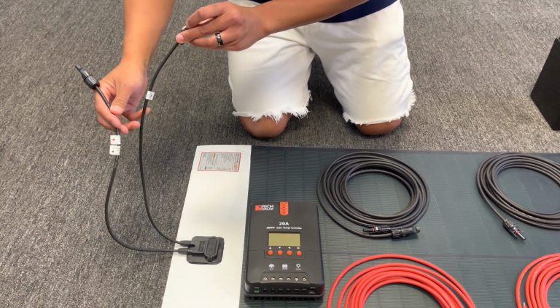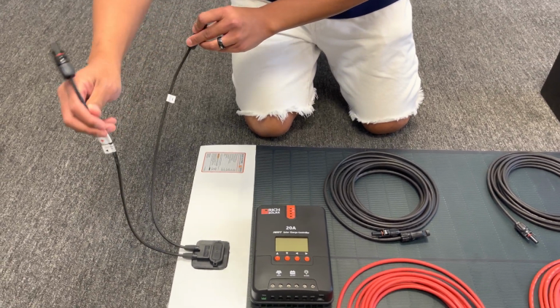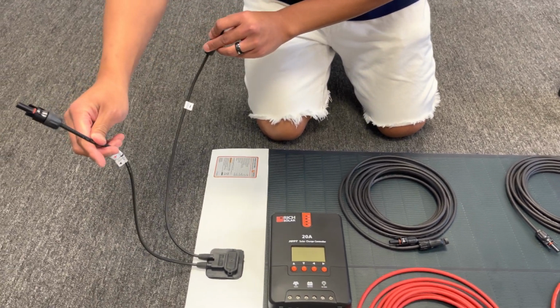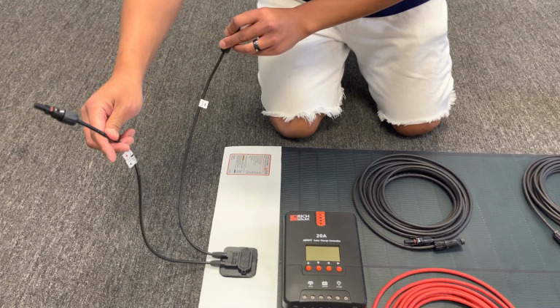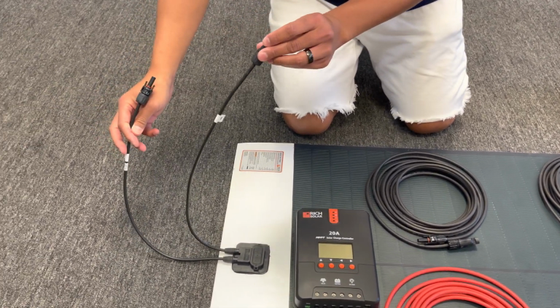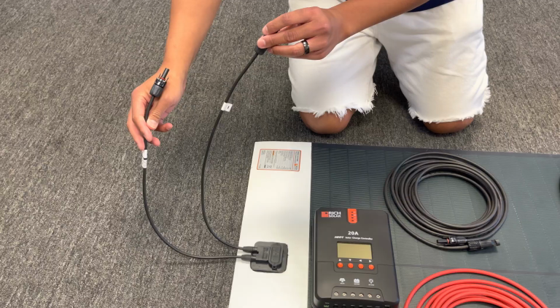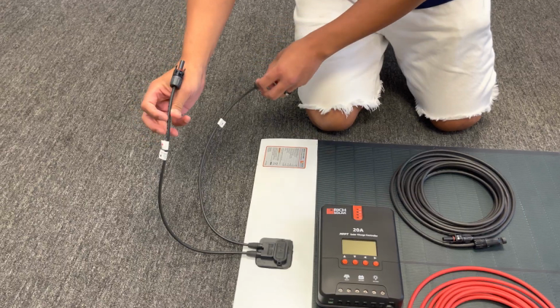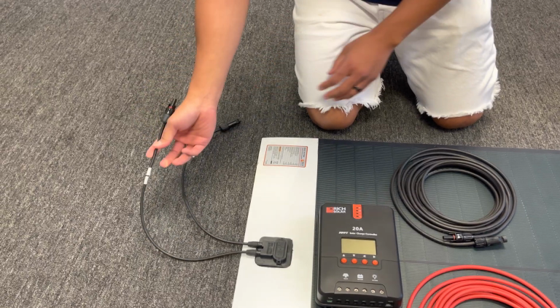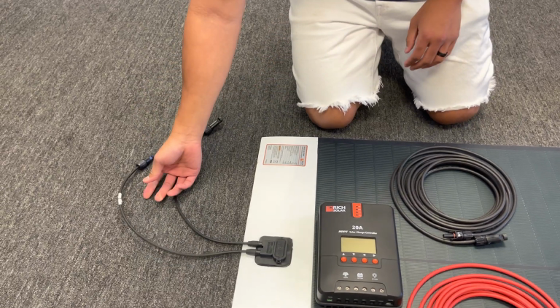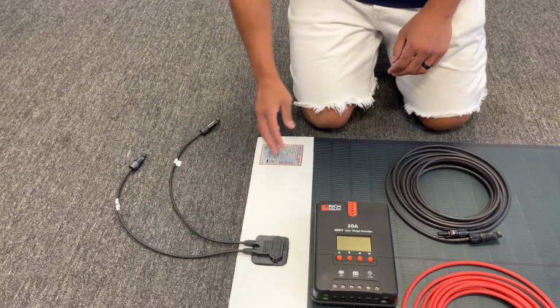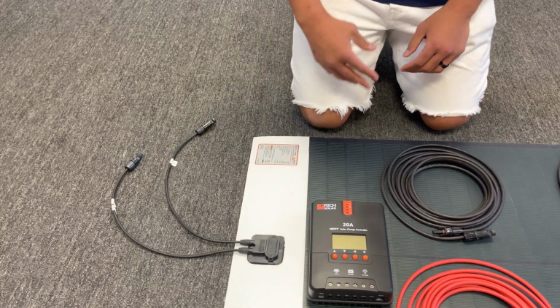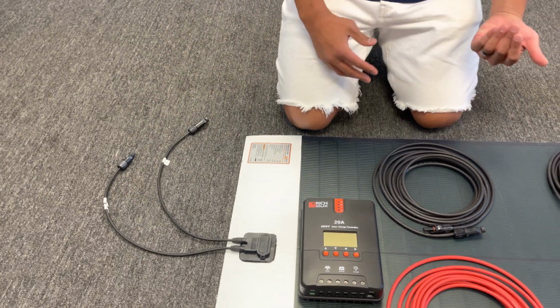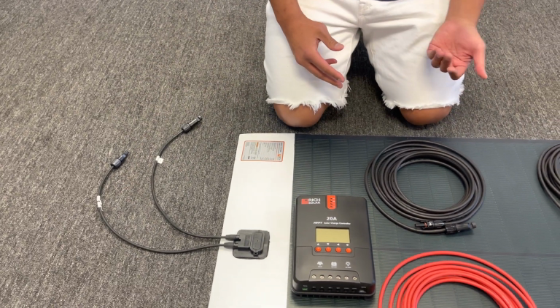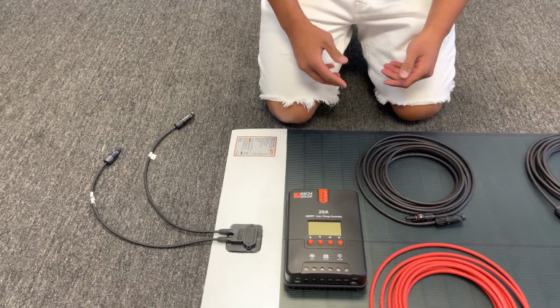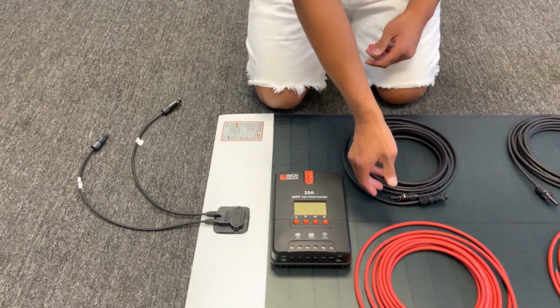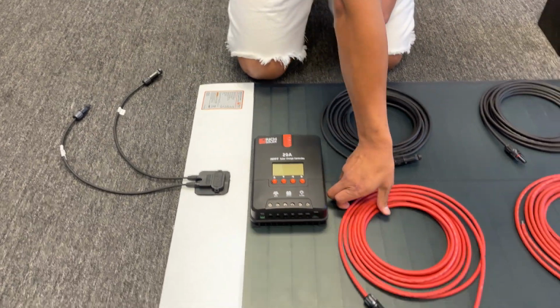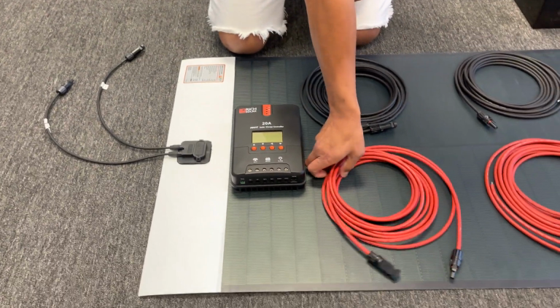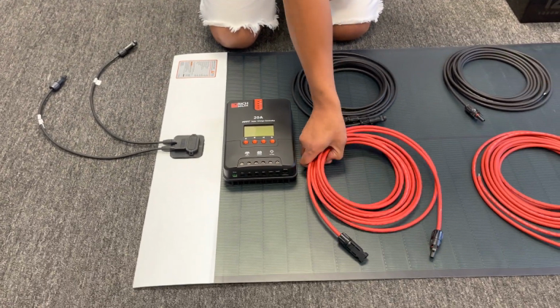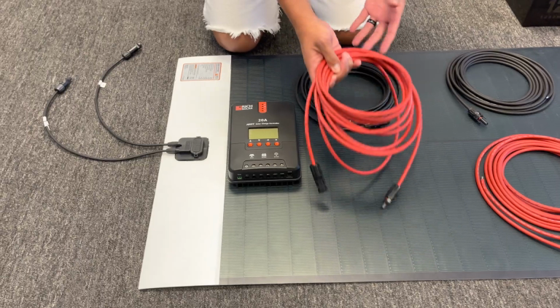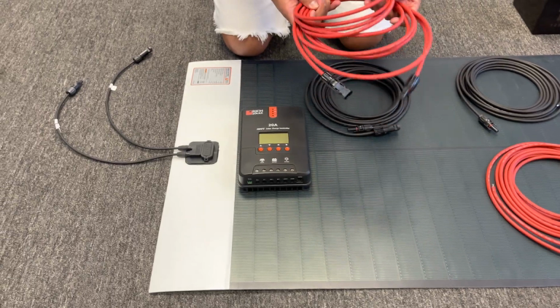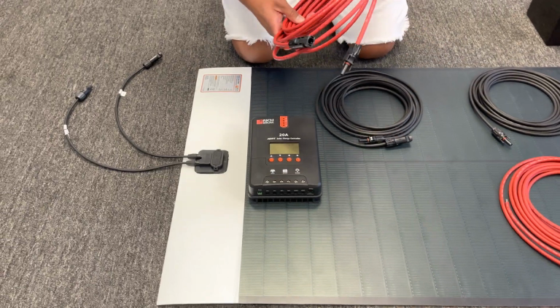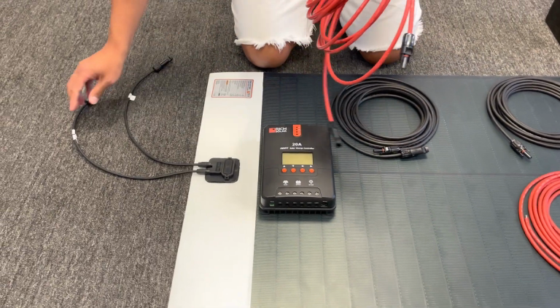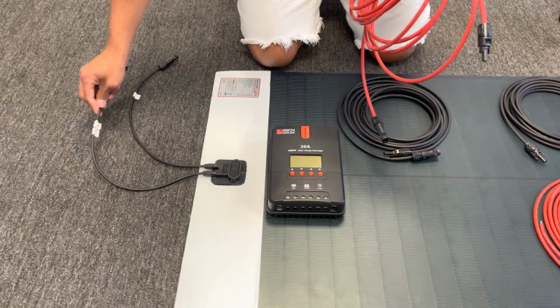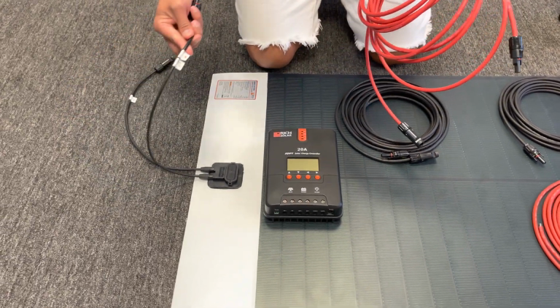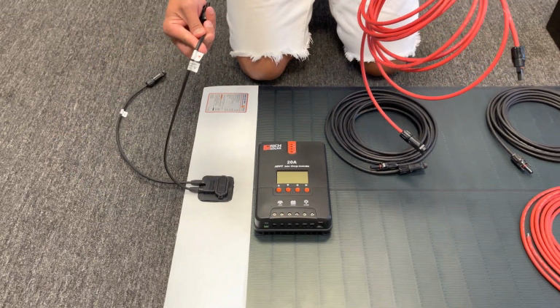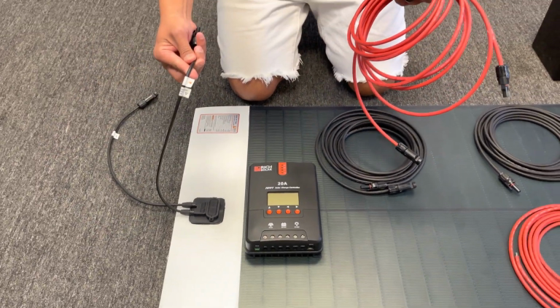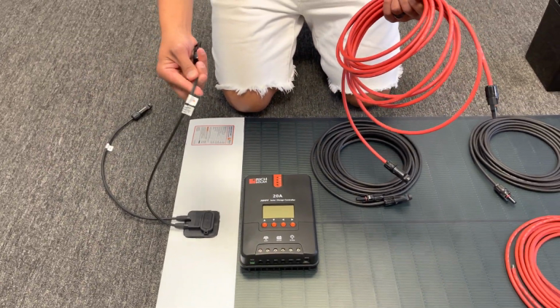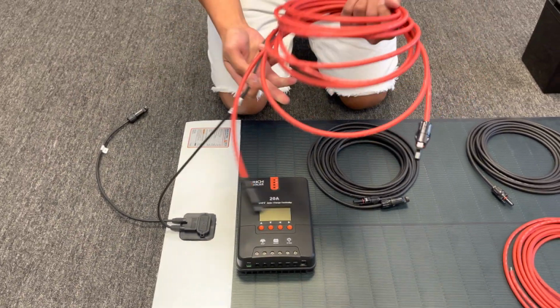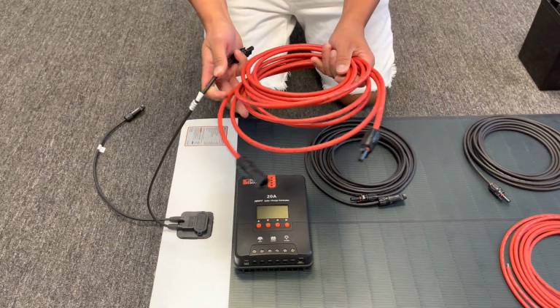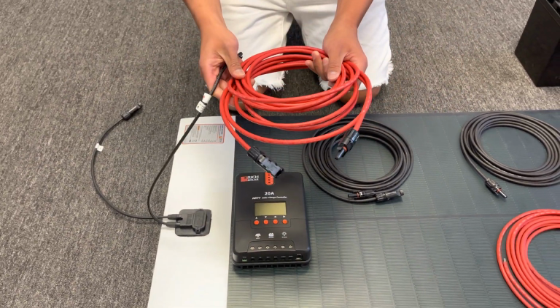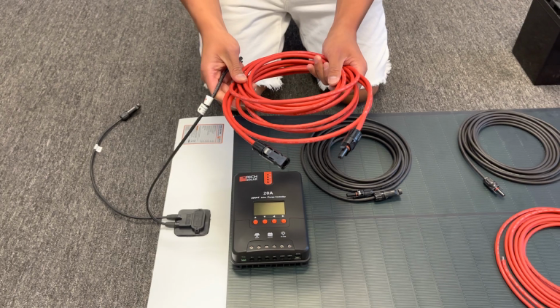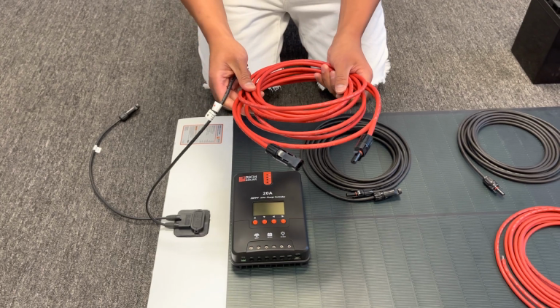Left side is positive, right side is negative. To get started, we're going to use the extenders first. Now that you know we're using the positive side, you're going to use the positive red cables.